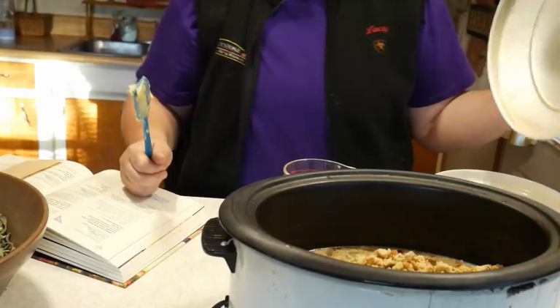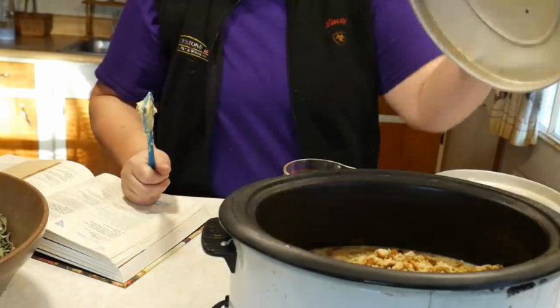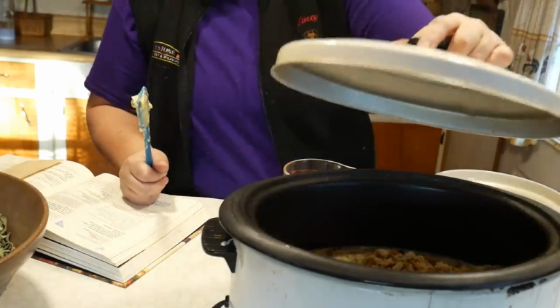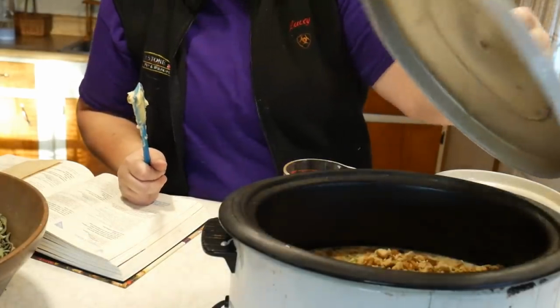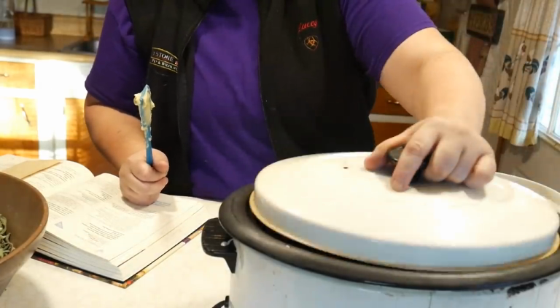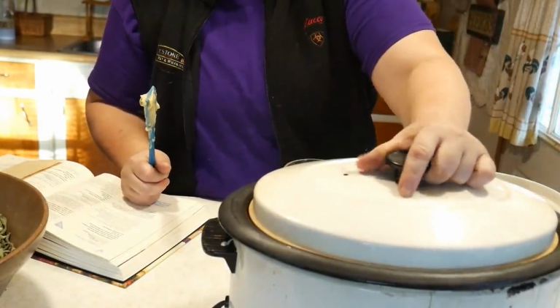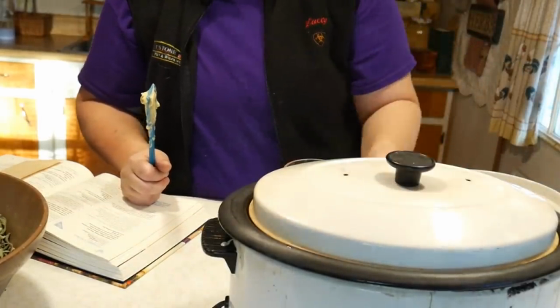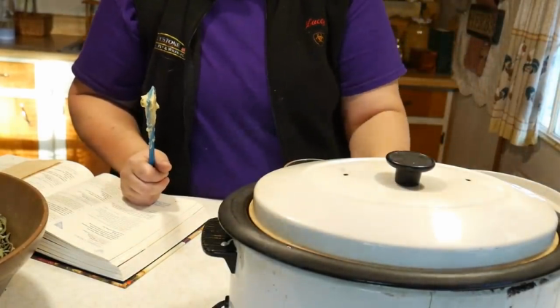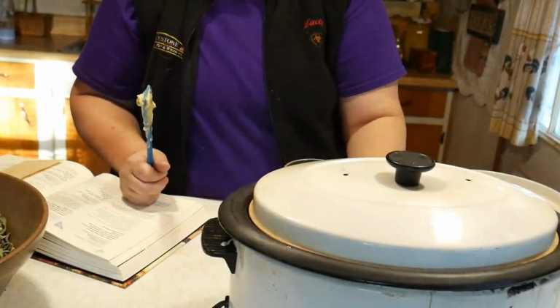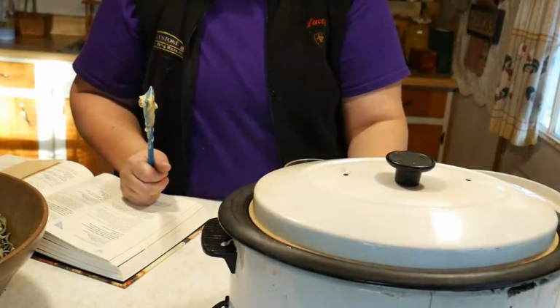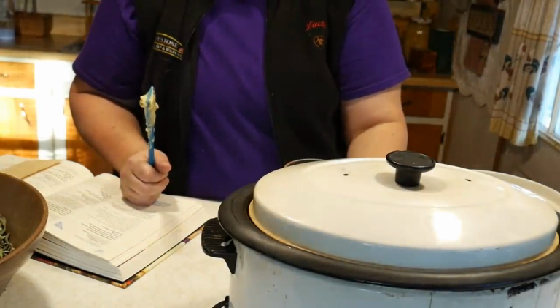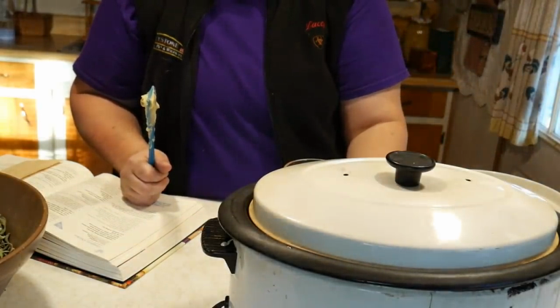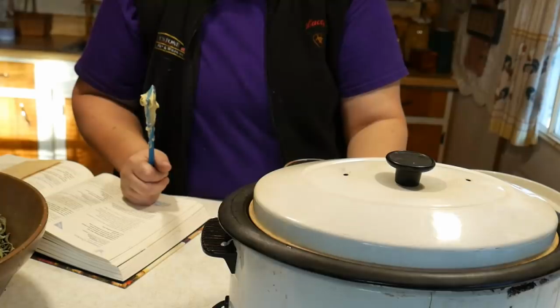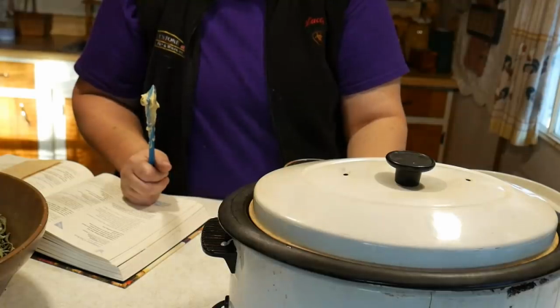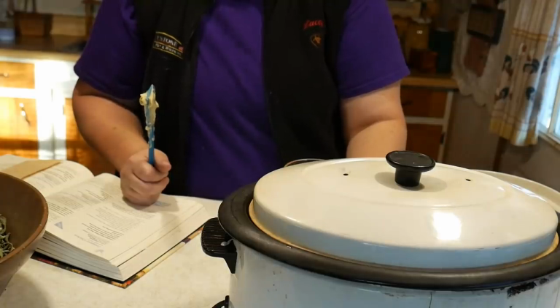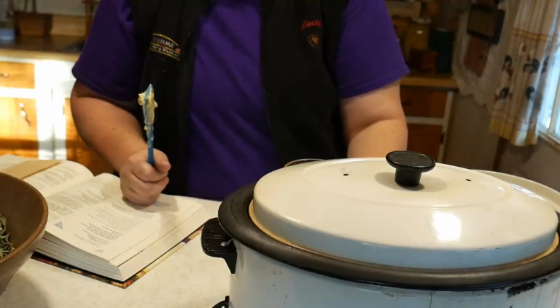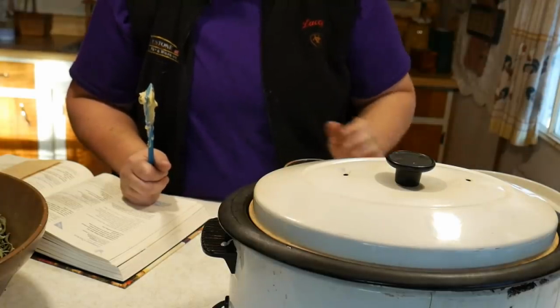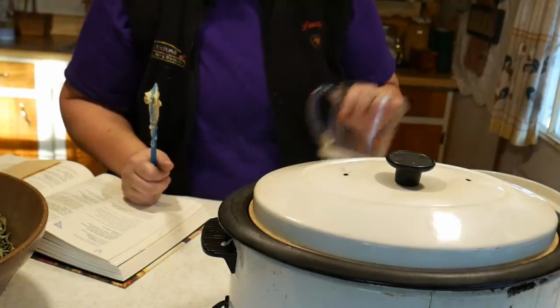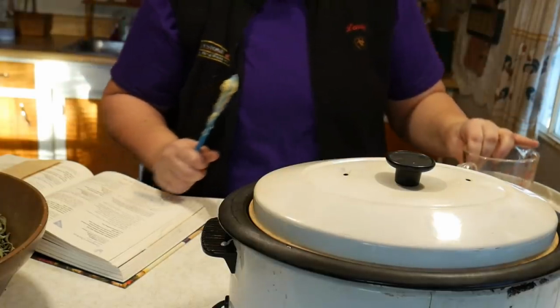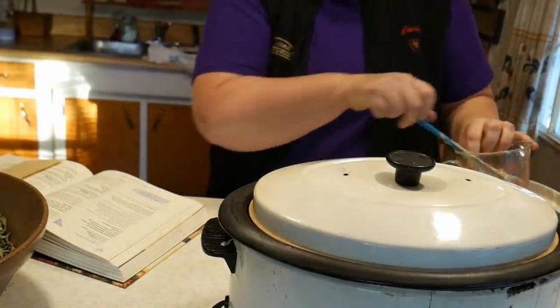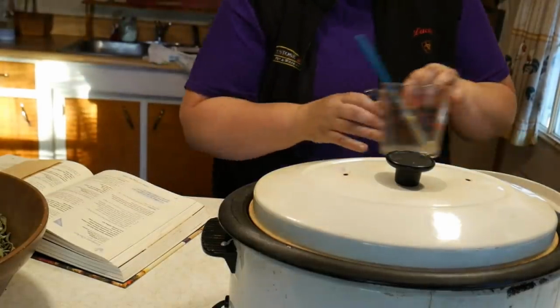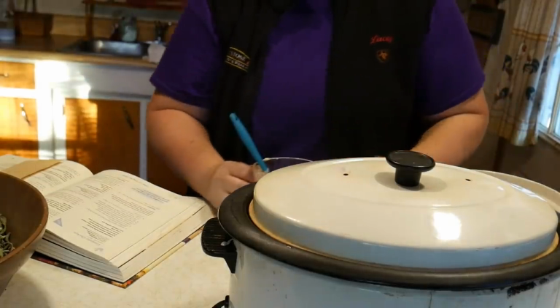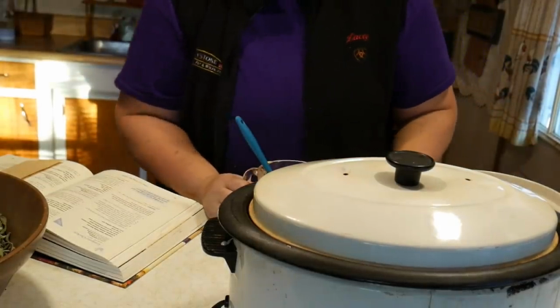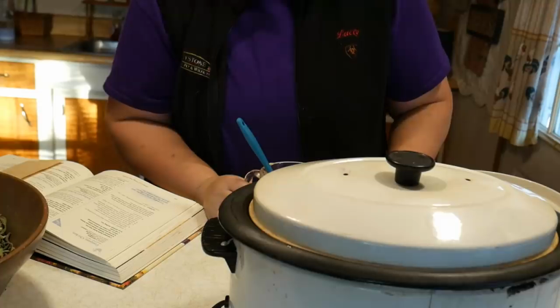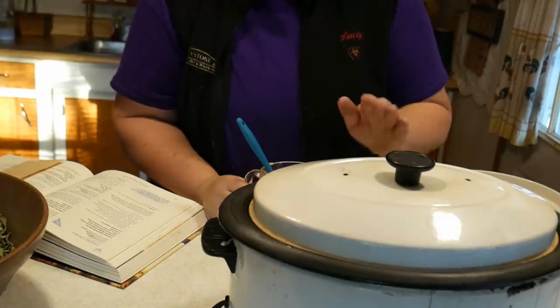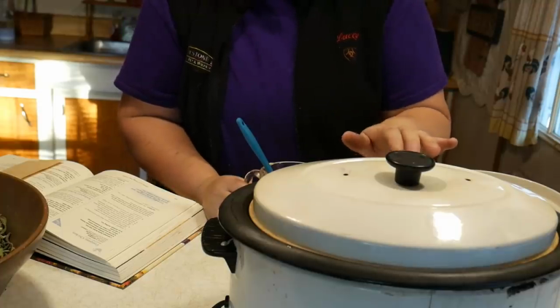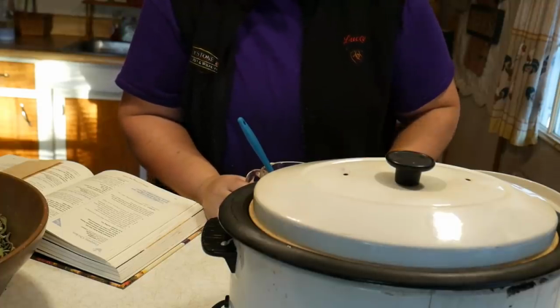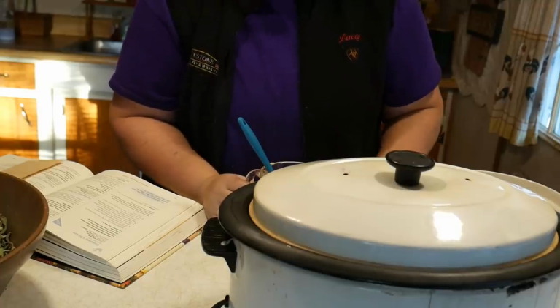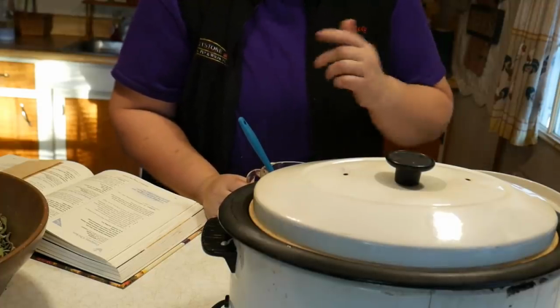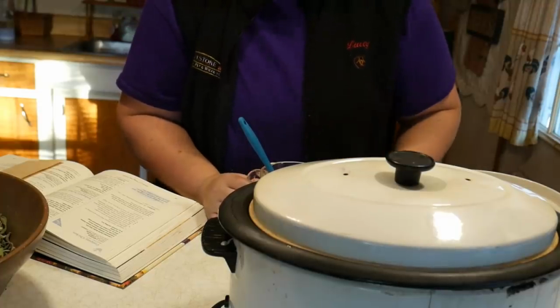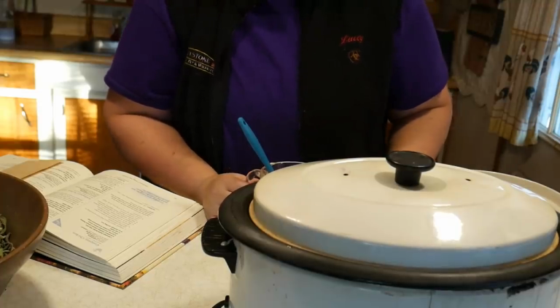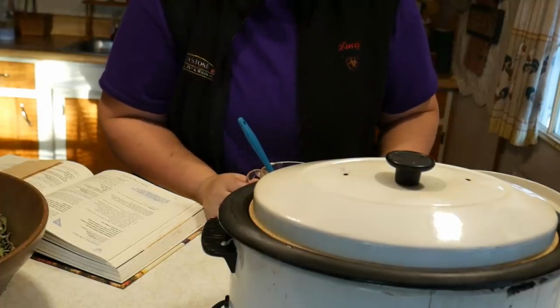Now in Tessie fashion, I'm going to have it on high and it's going to cook for about three to four hours. Alright, since we've got the crock-pot meal done, let's get on to the rest of the day.